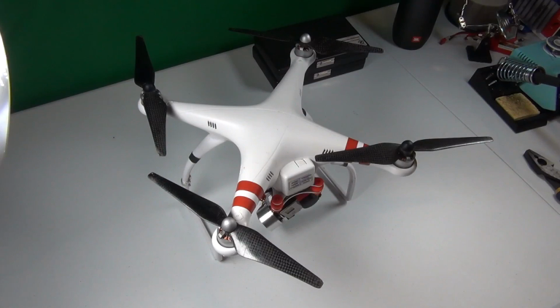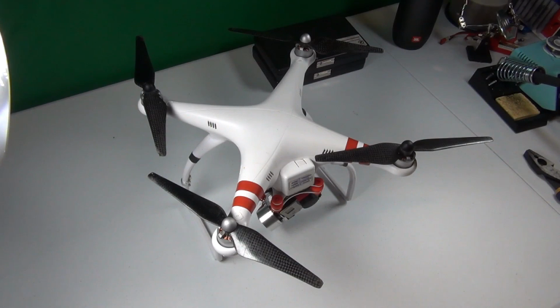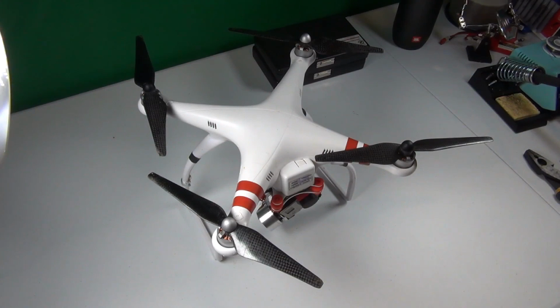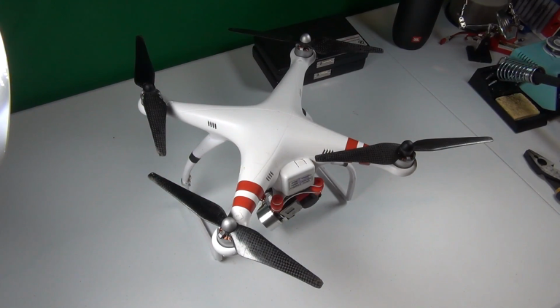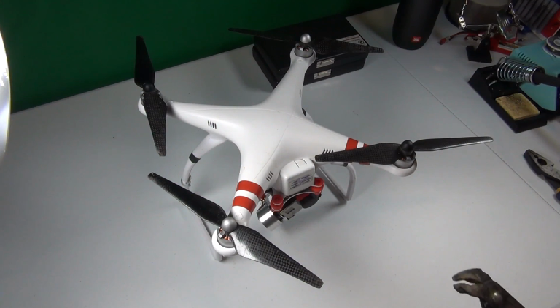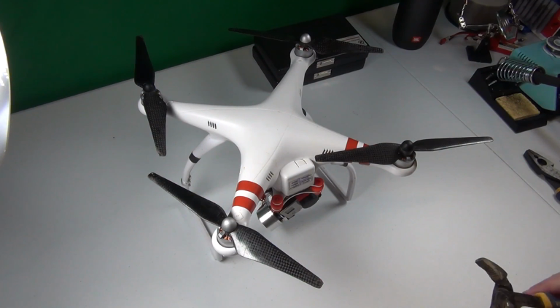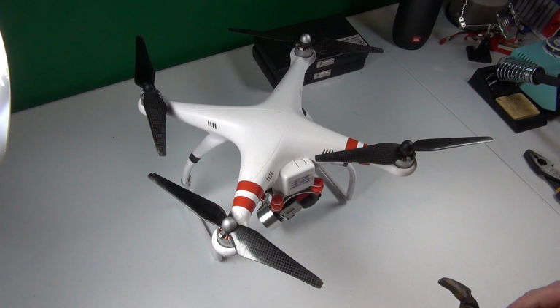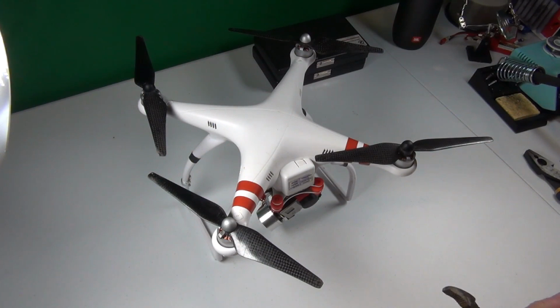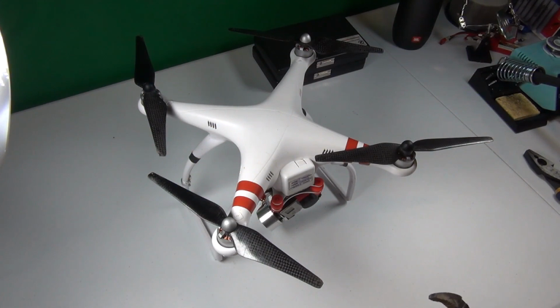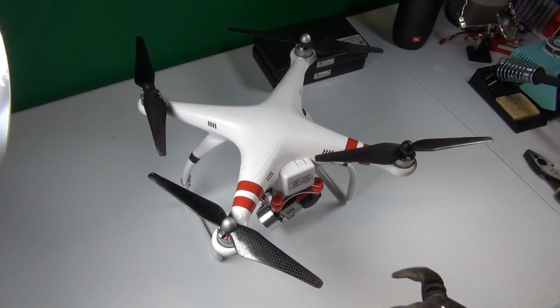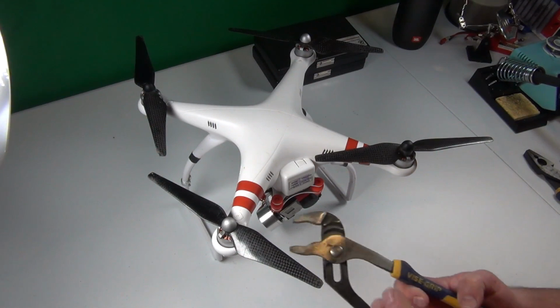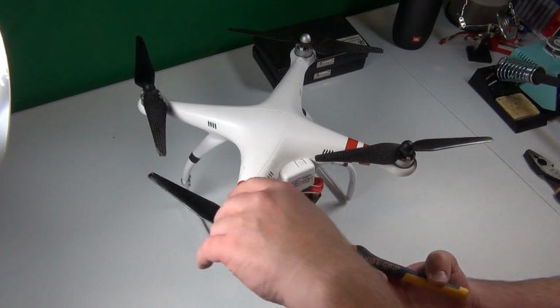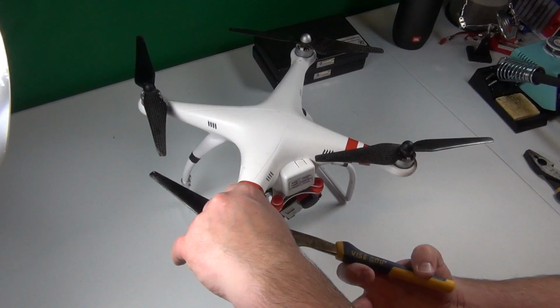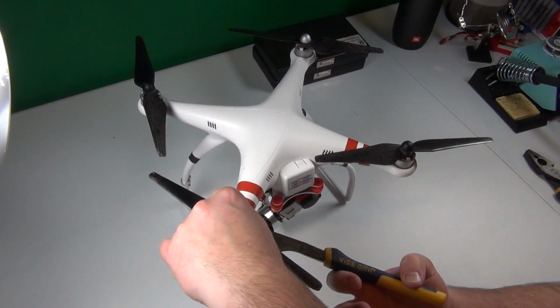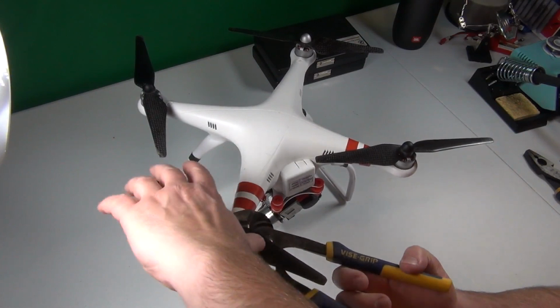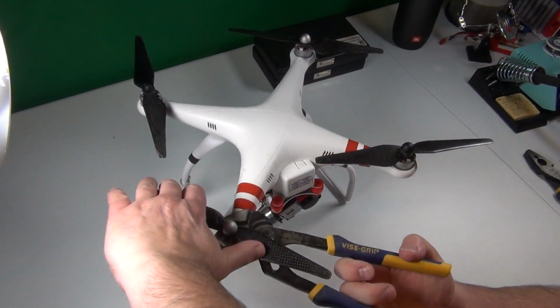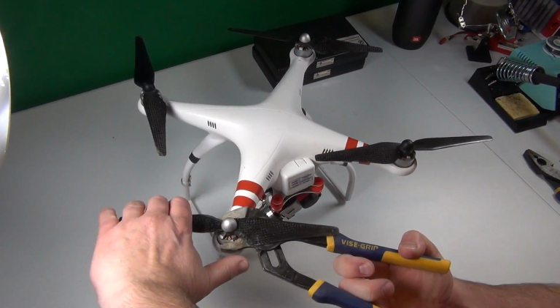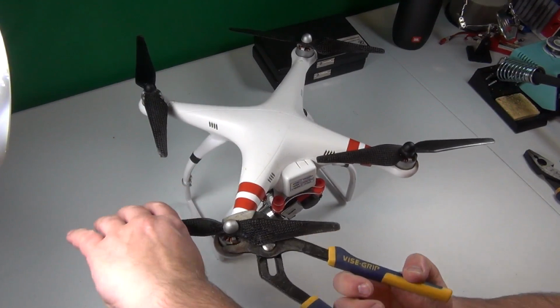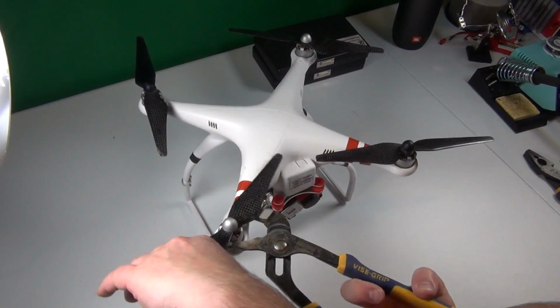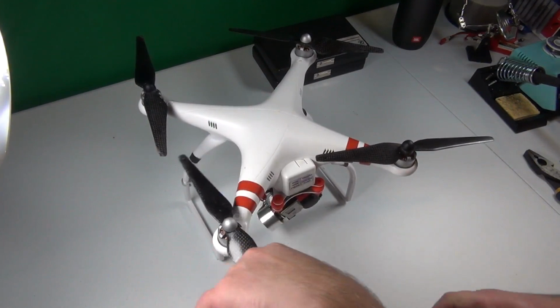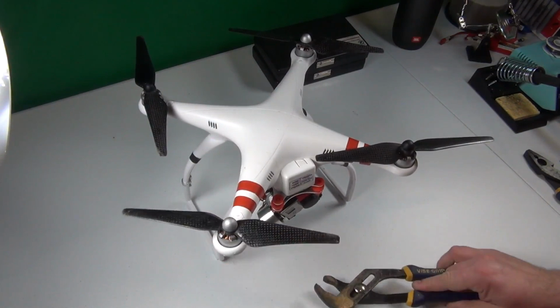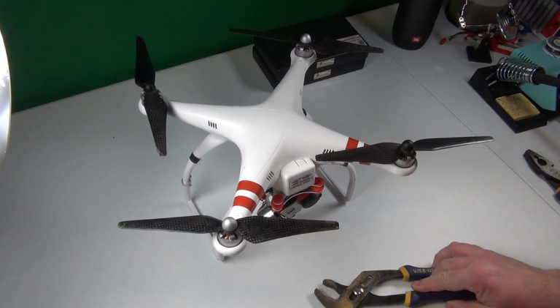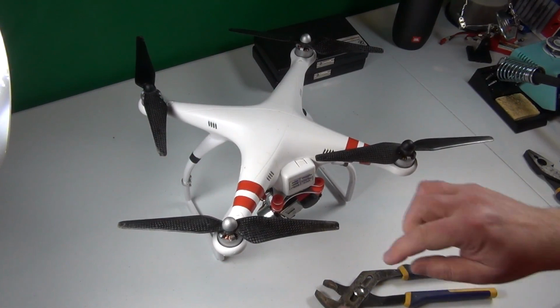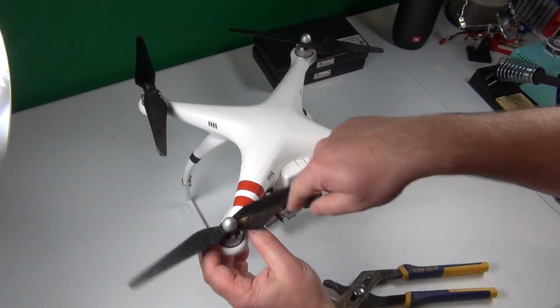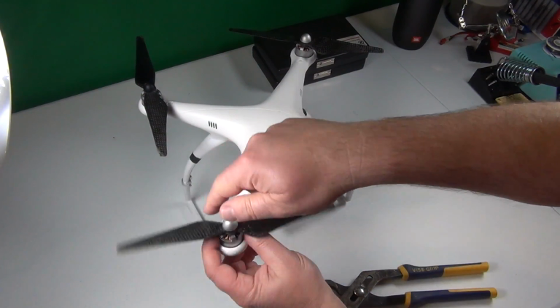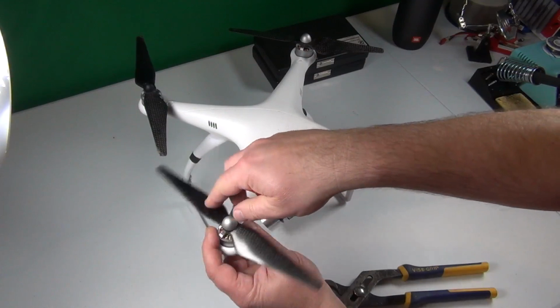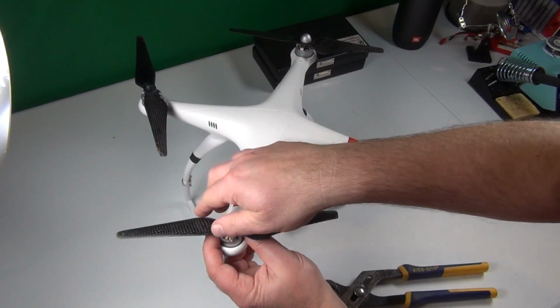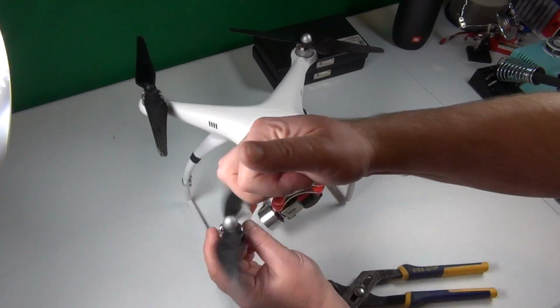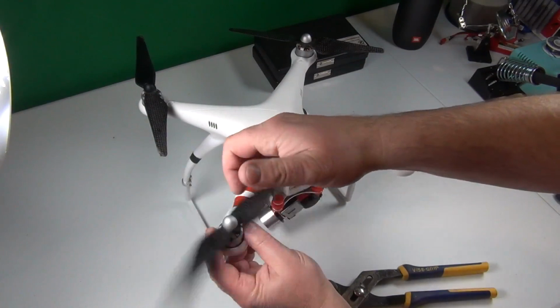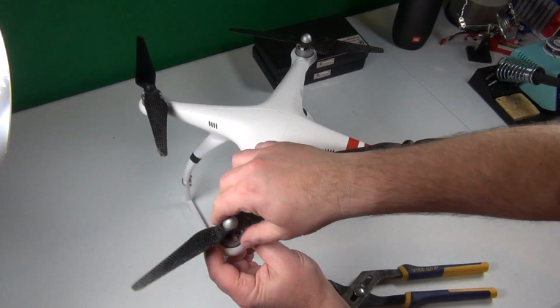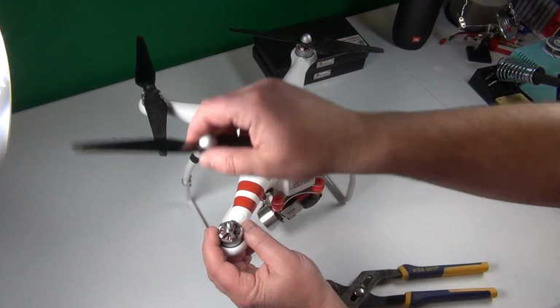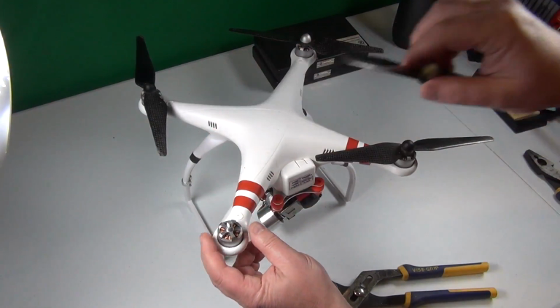Before we open this, we are talking safety first. We need to remove the blades. In my case I have Kevlar or carbon fiber on there — those are sharp as knives. We need to remove them.